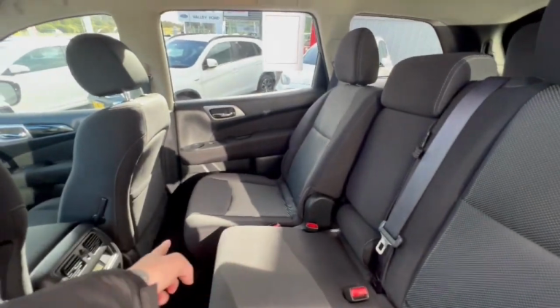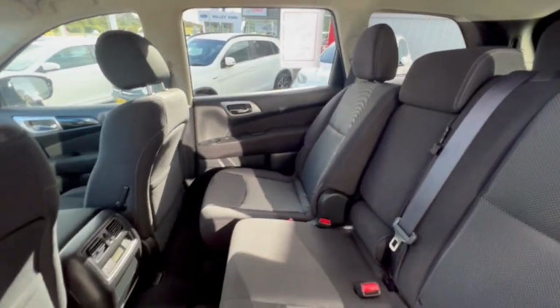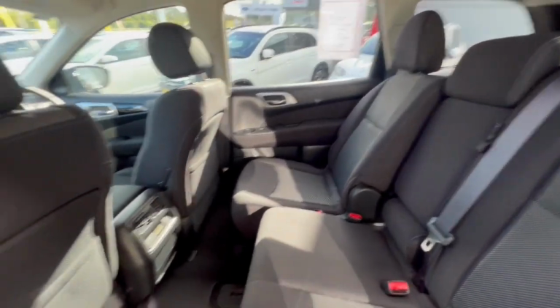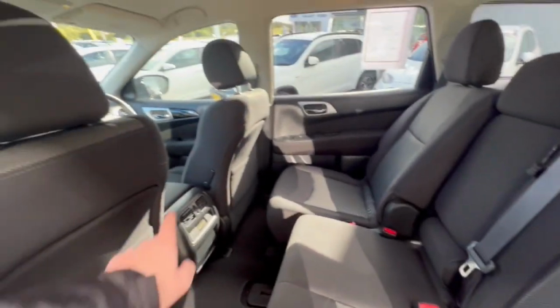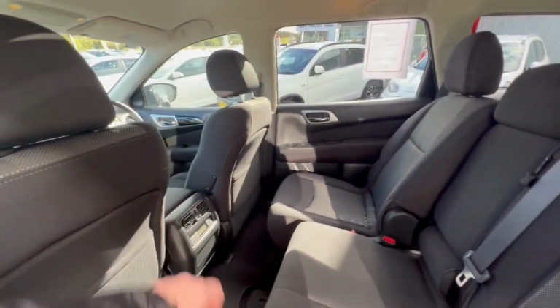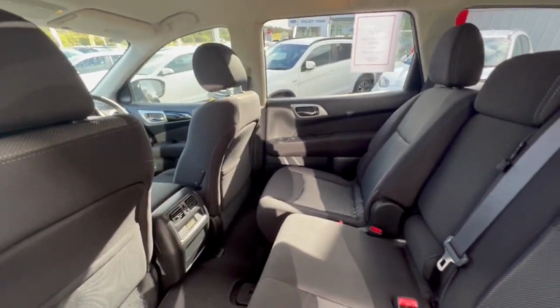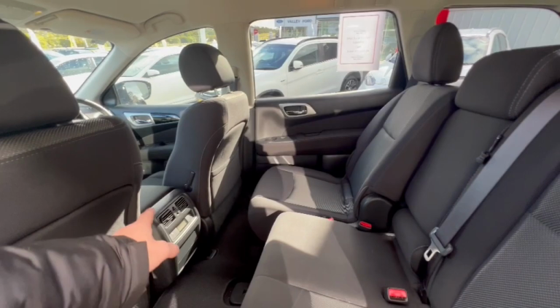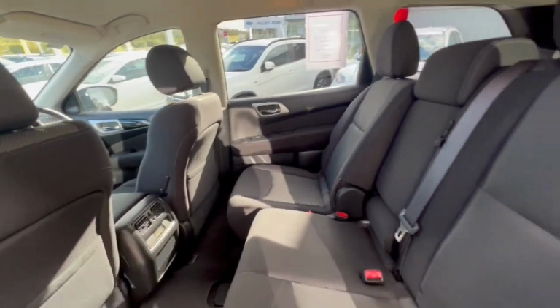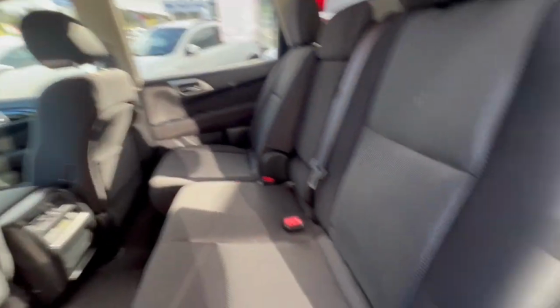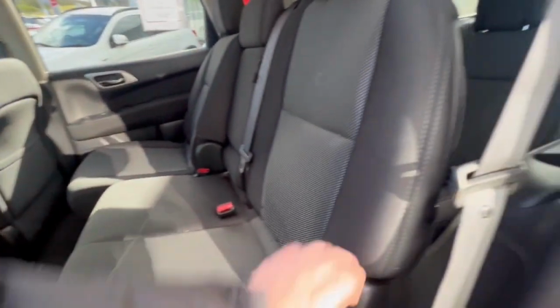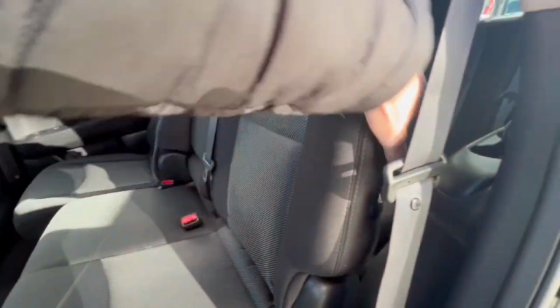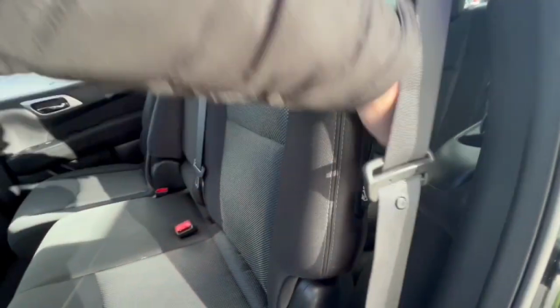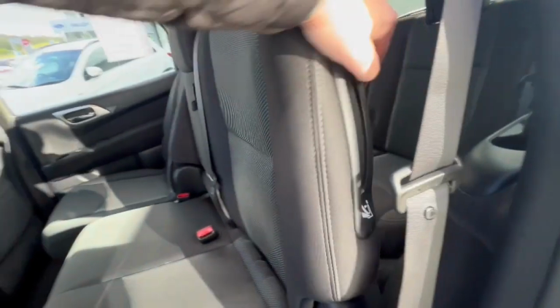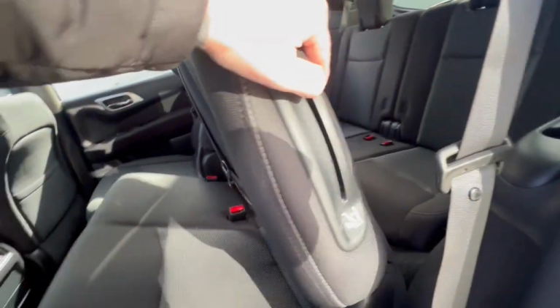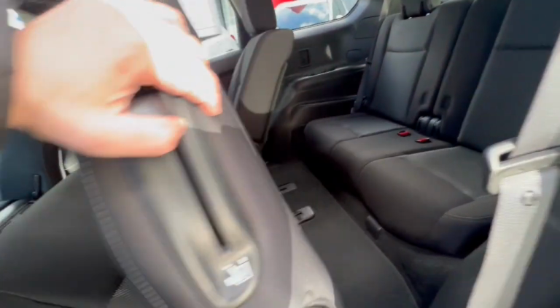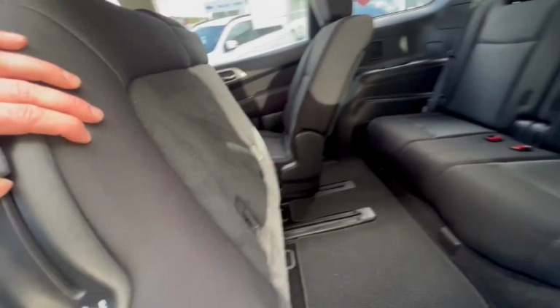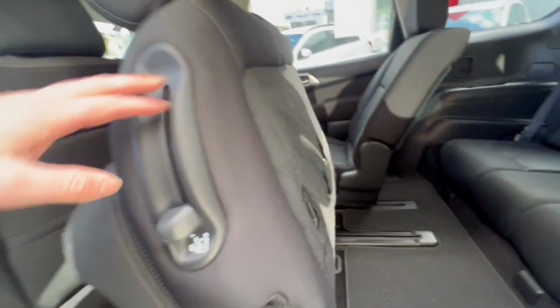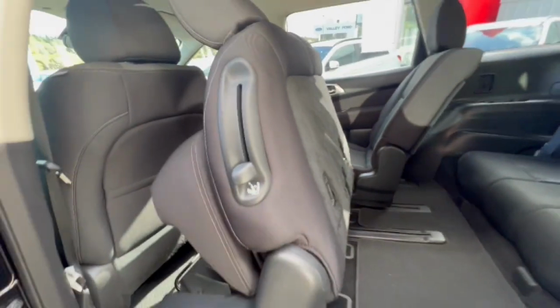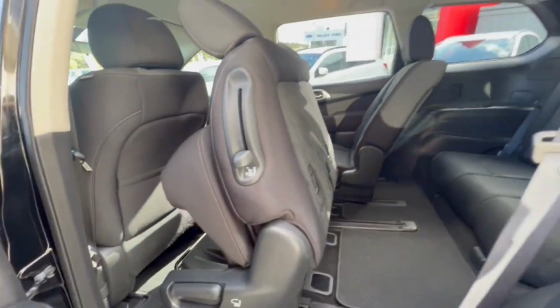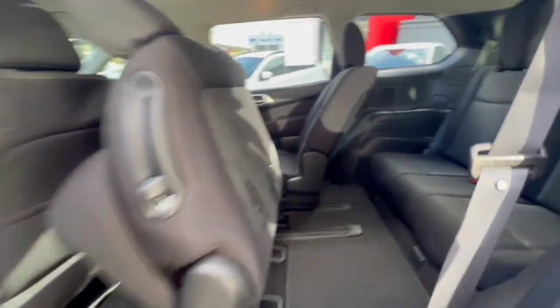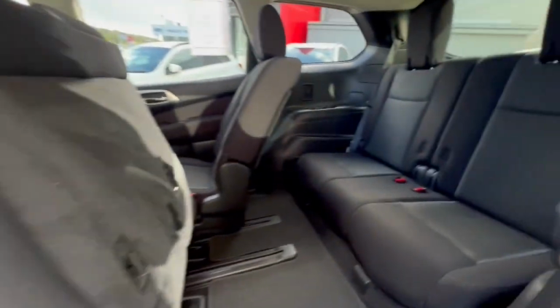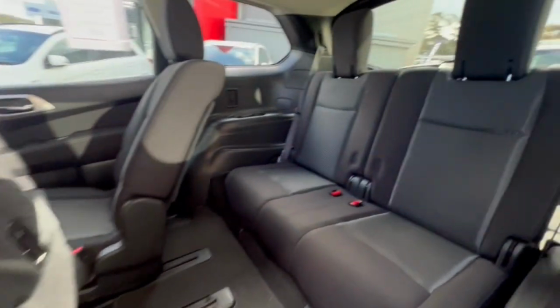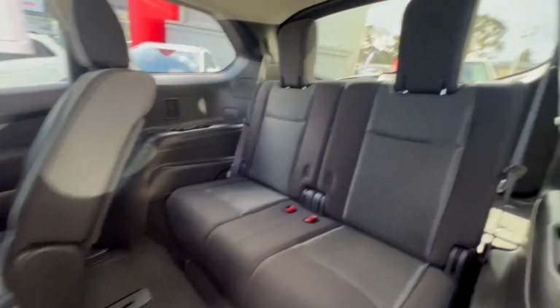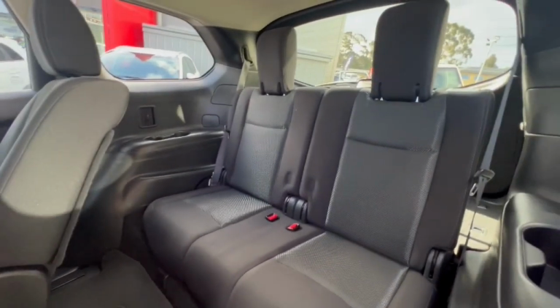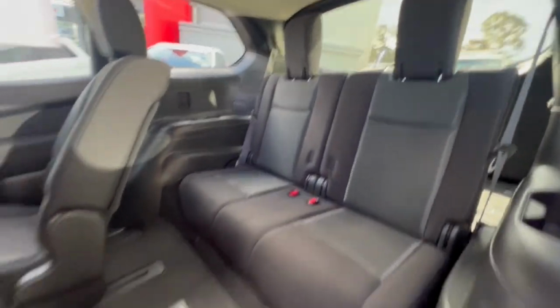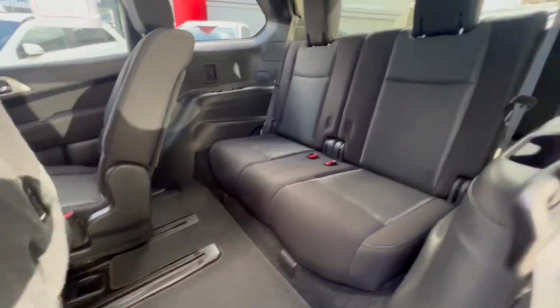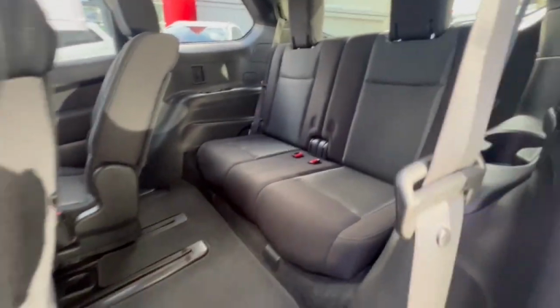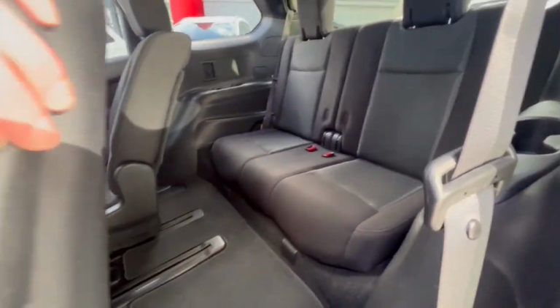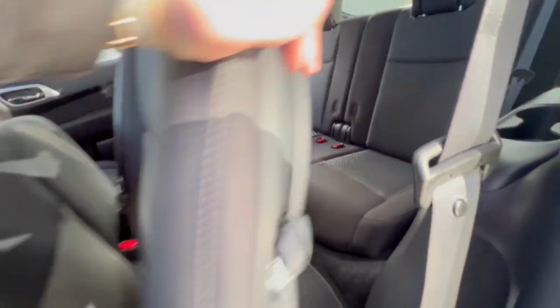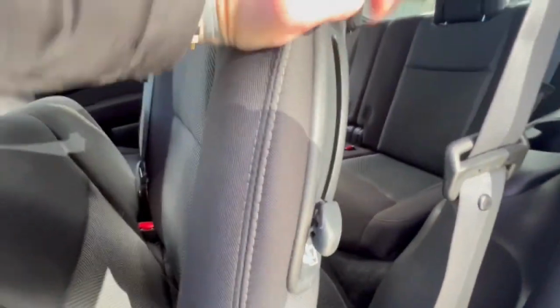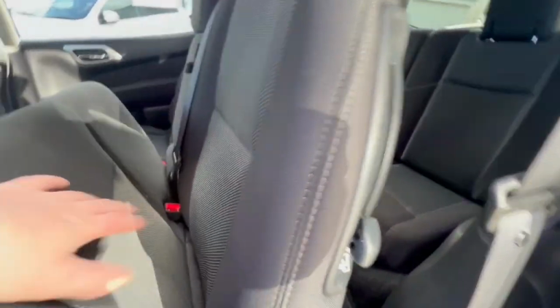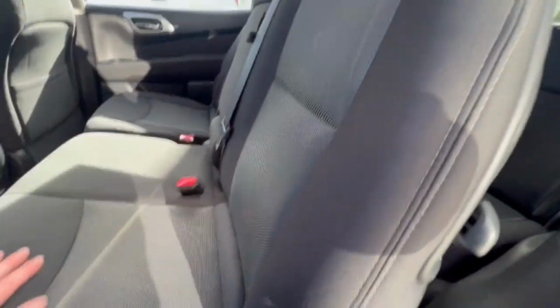As you can see, that one's a bit further forward. Tri-zone aircon, and my favorite feature — pull this lever up and there's heaps of room to get into the third row, which is probably the biggest amount of space out of any SUV in the market.